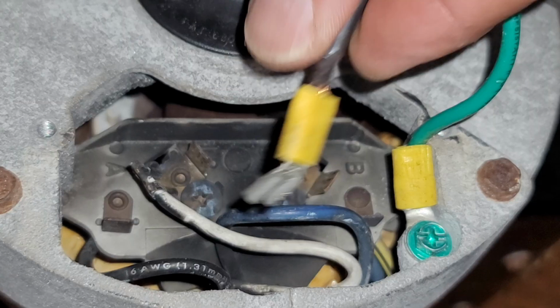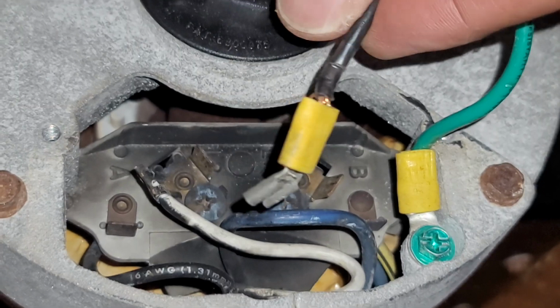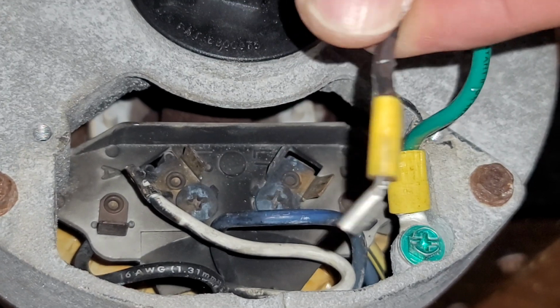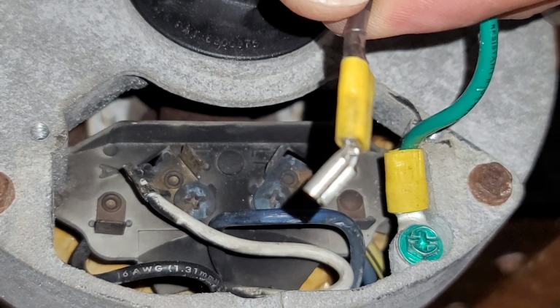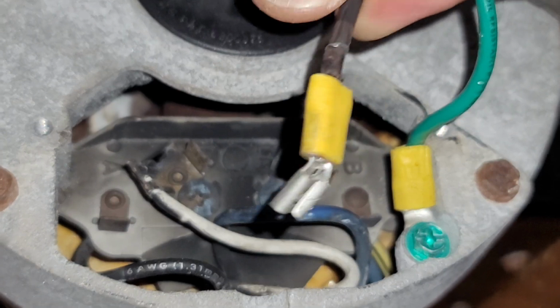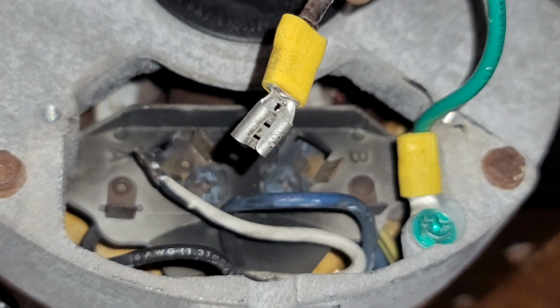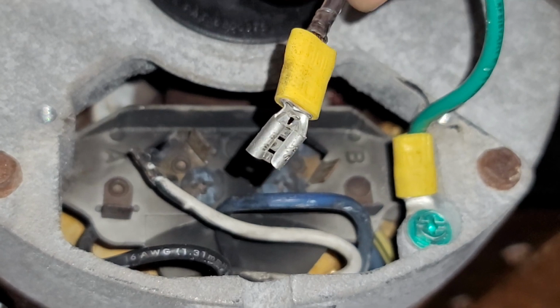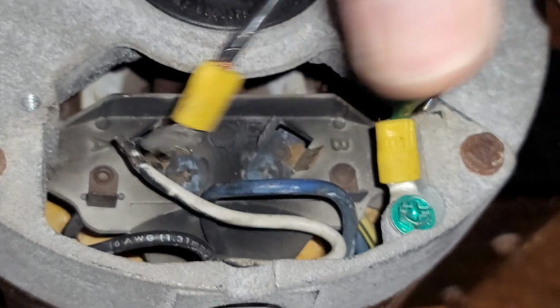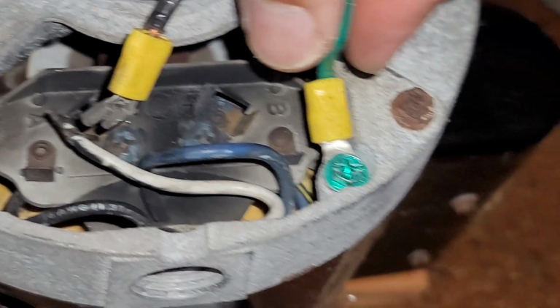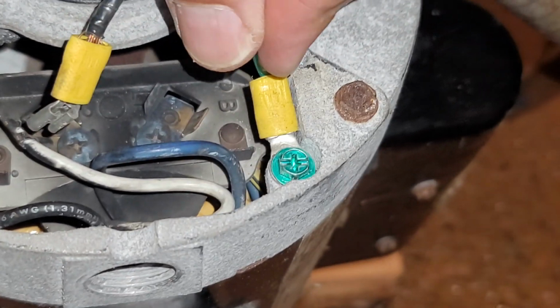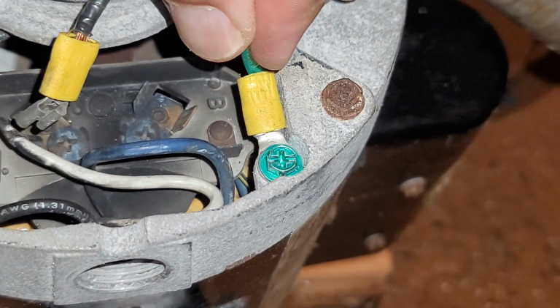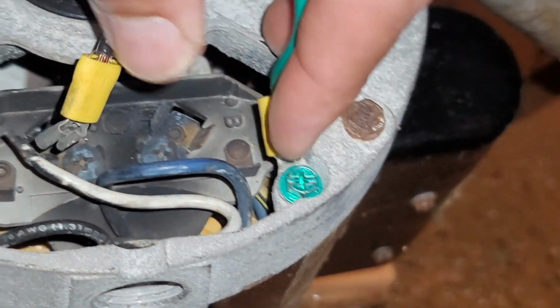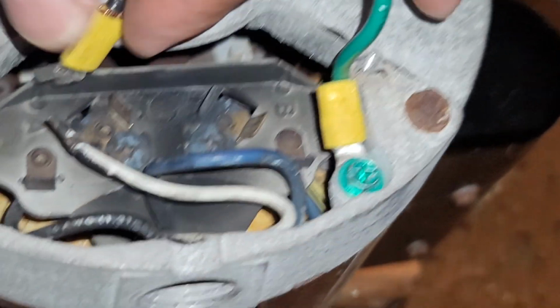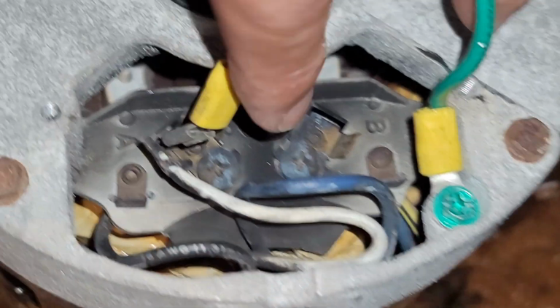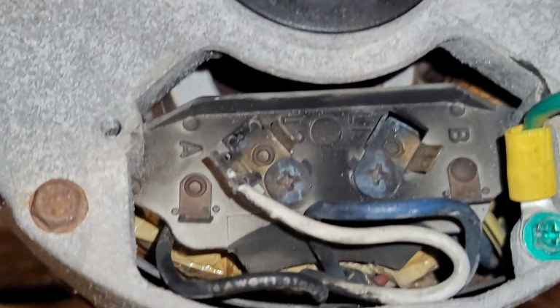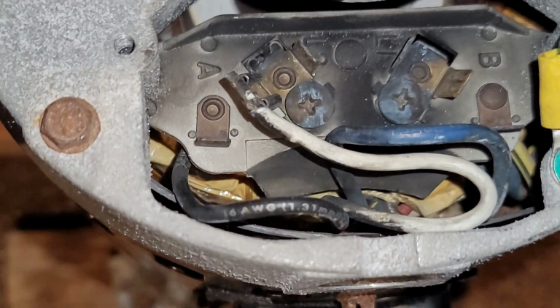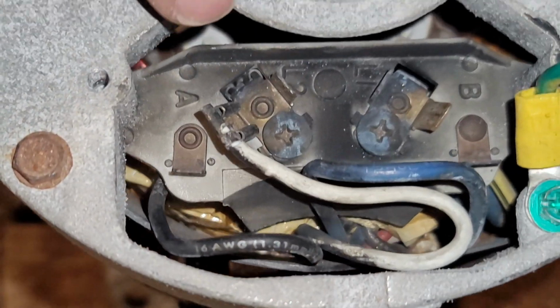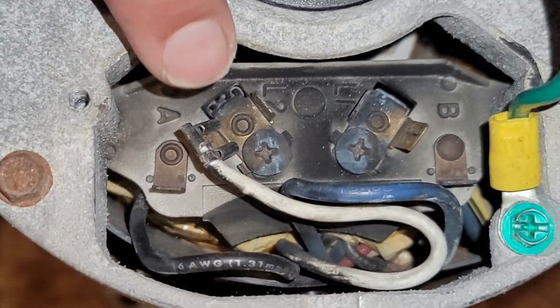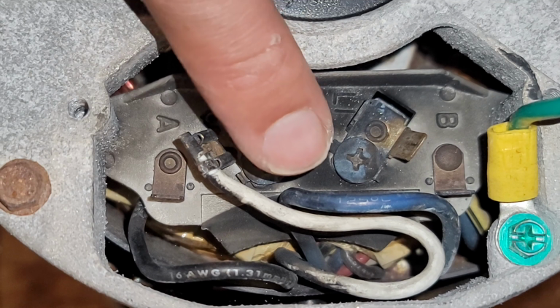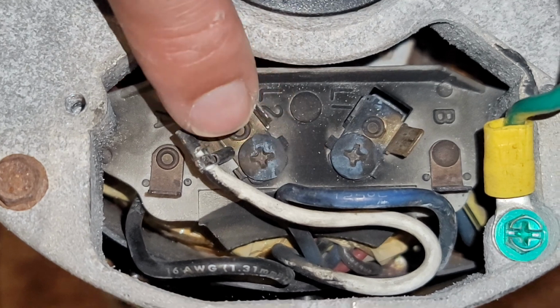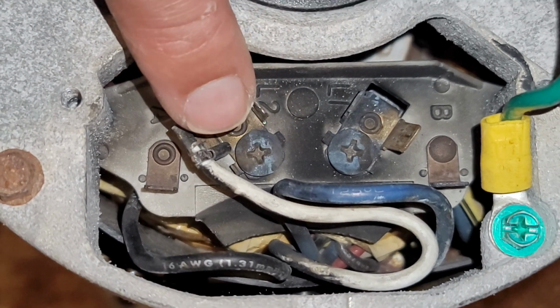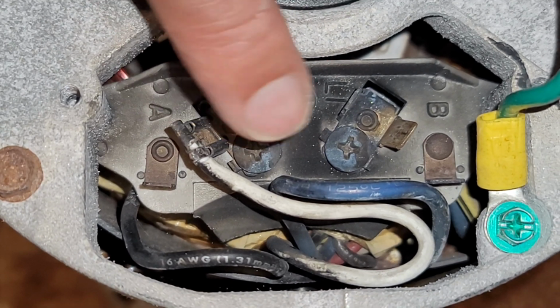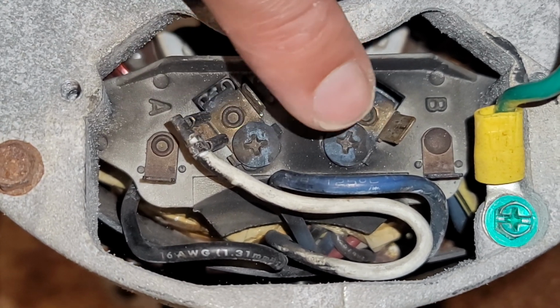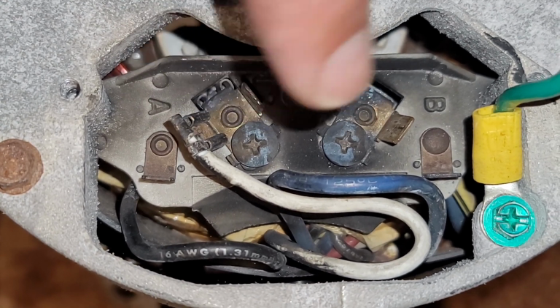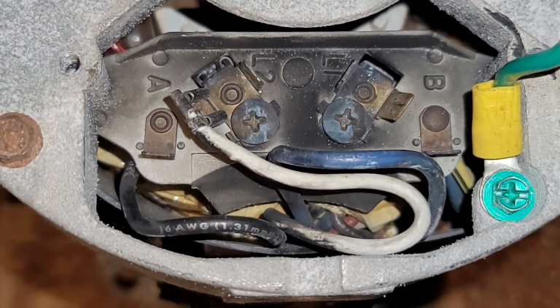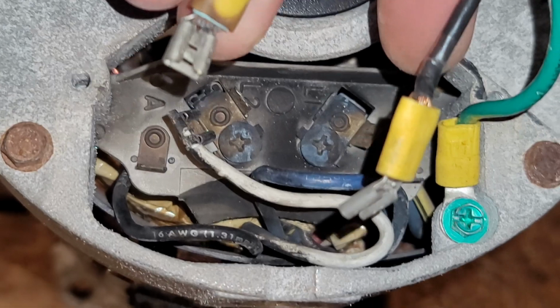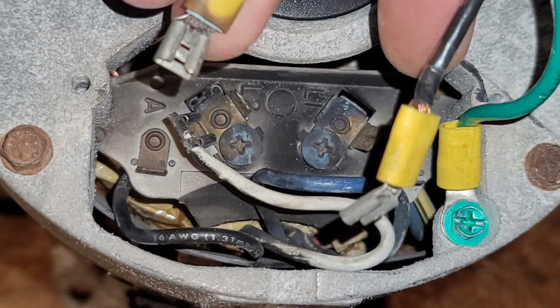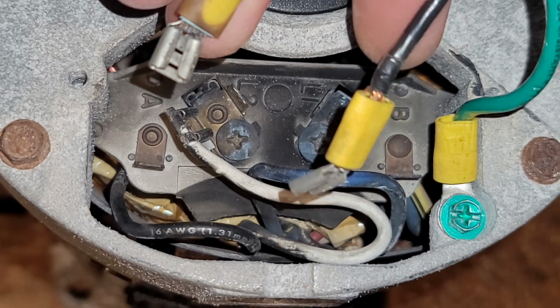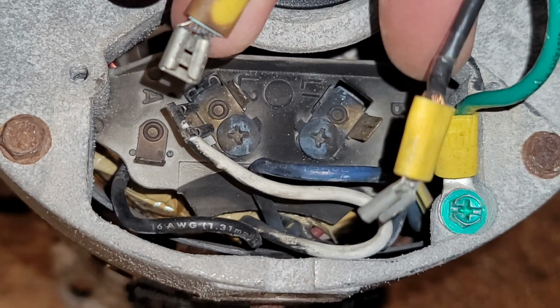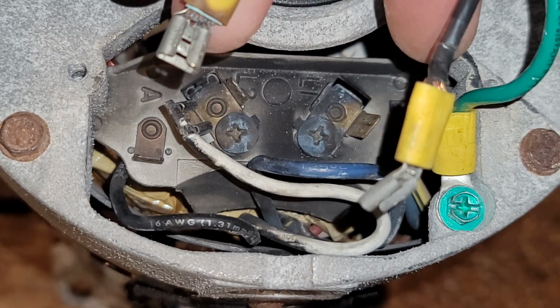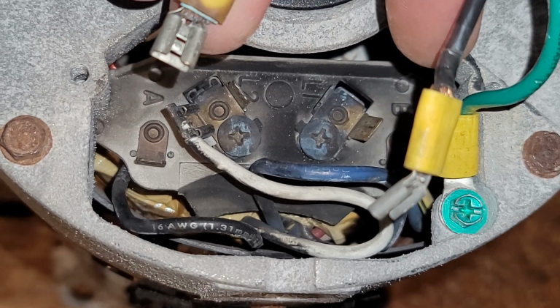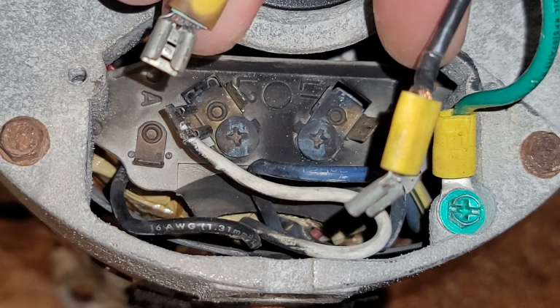So what I'm going to do instead is crimp on some ring terminals, just like the ground is, and use these screws to attach the ring terminals, such that it creates a better electrical connection that we know is secure.